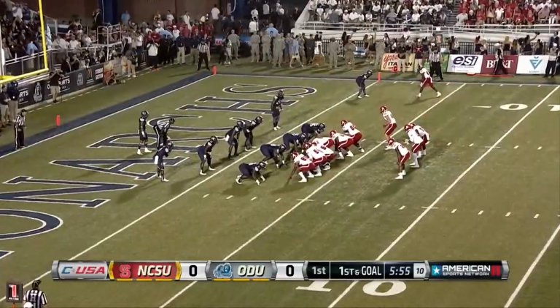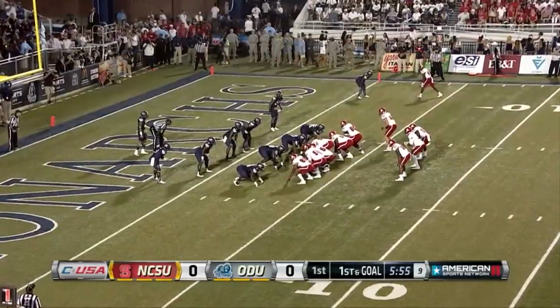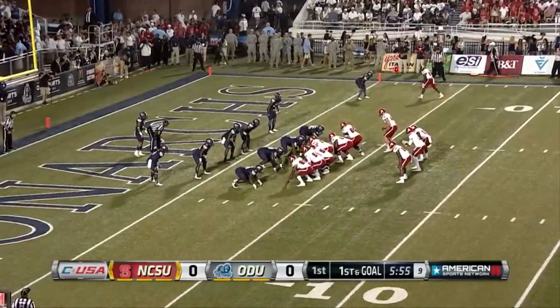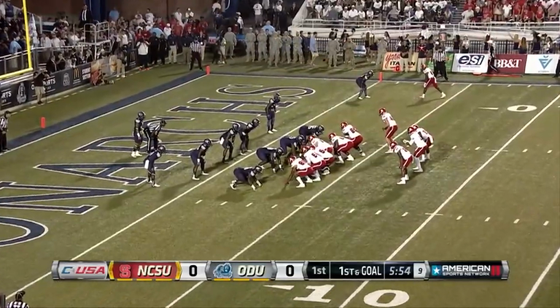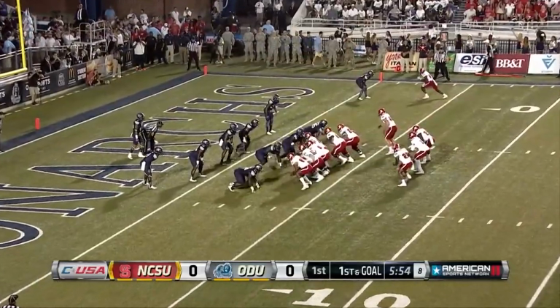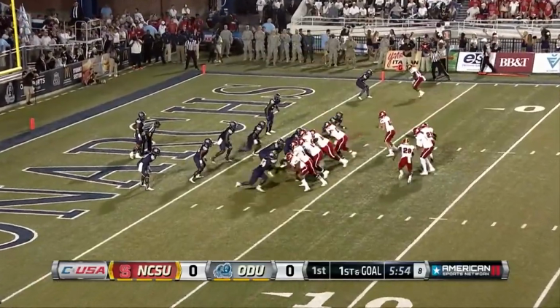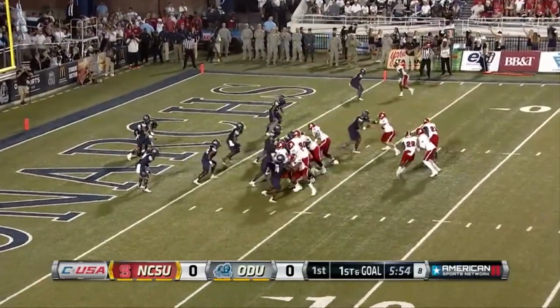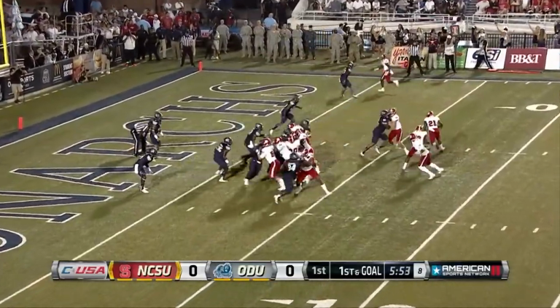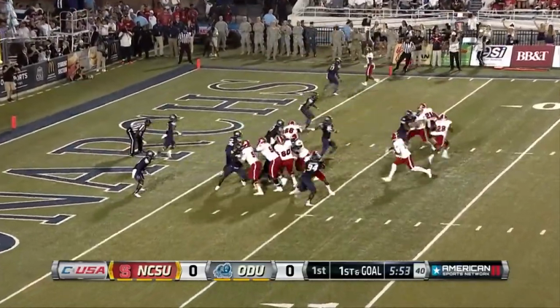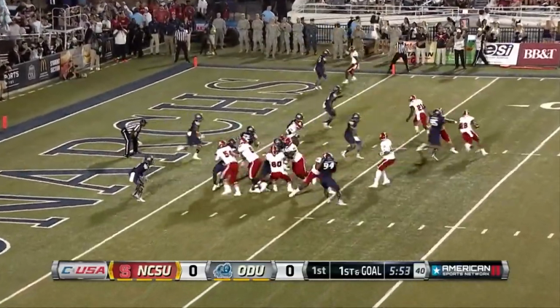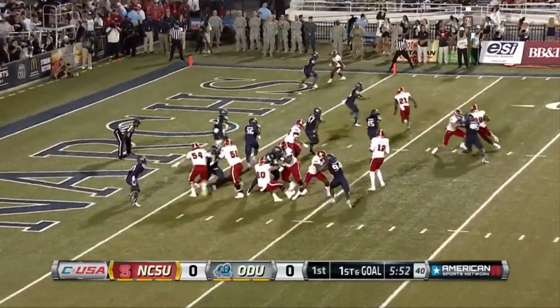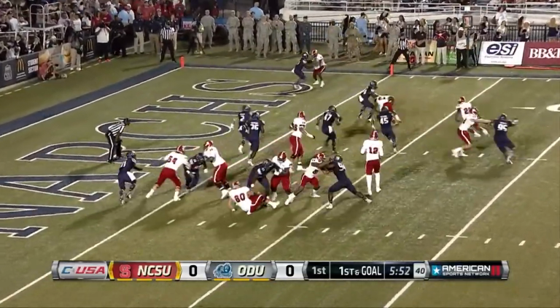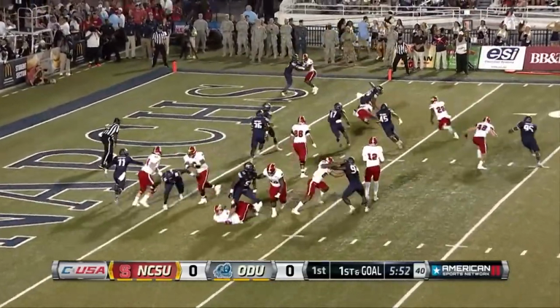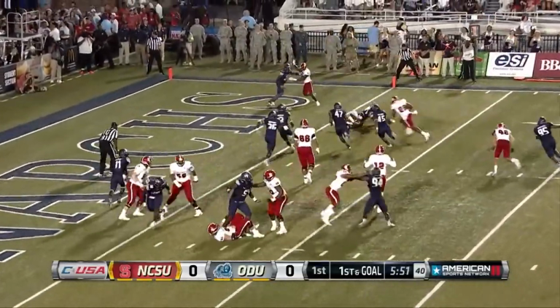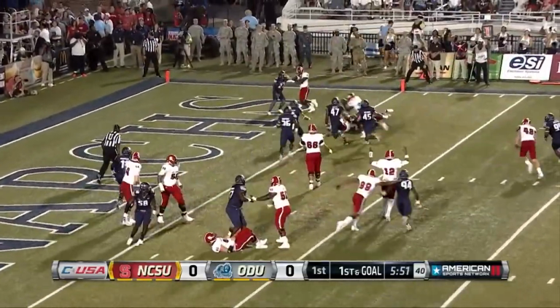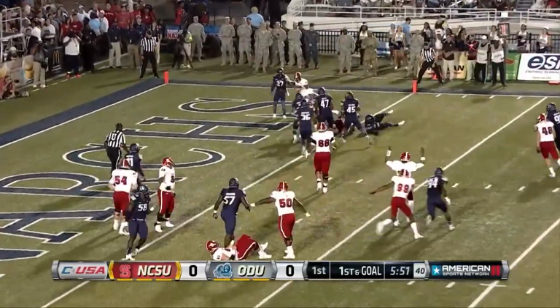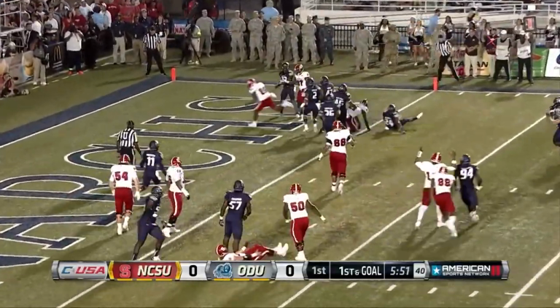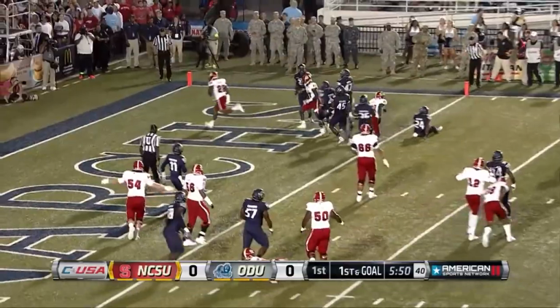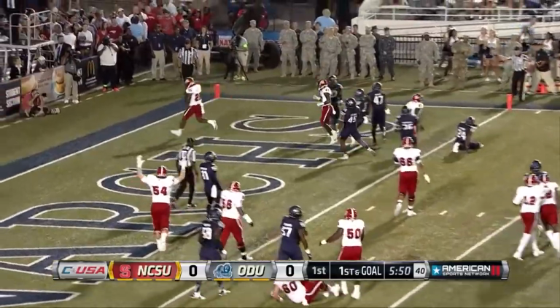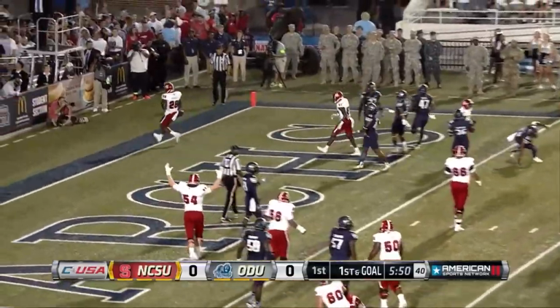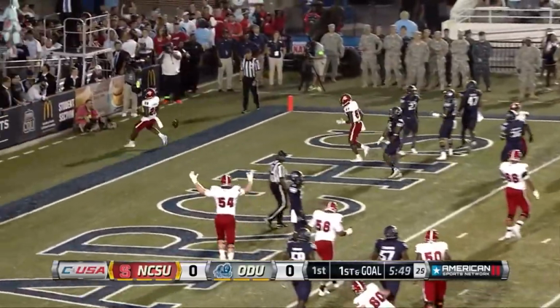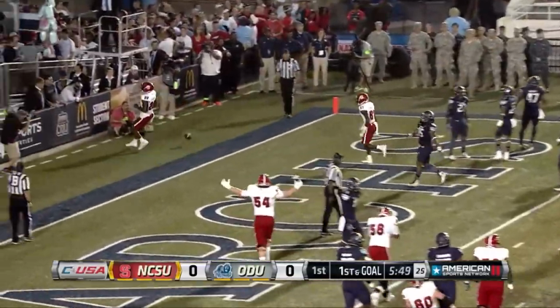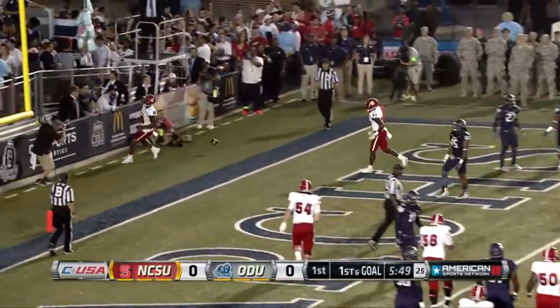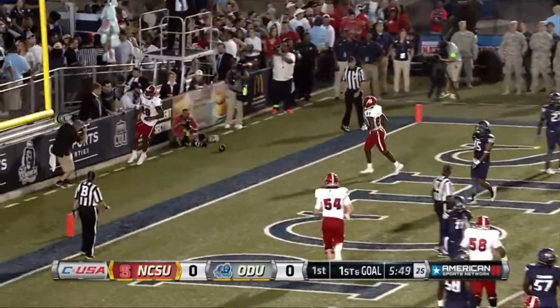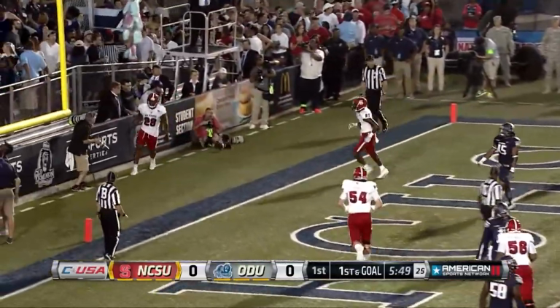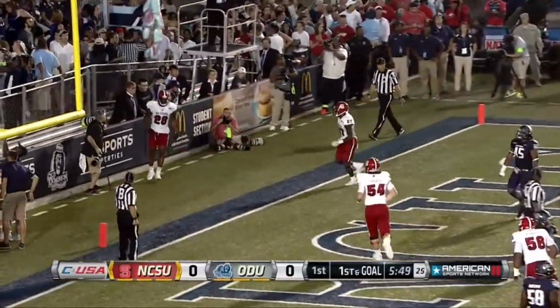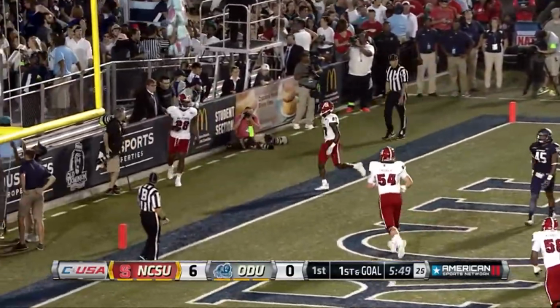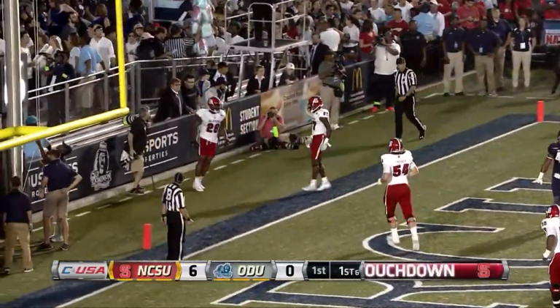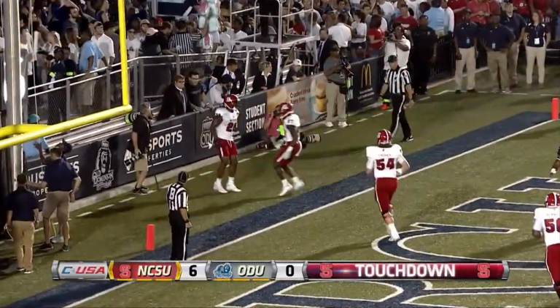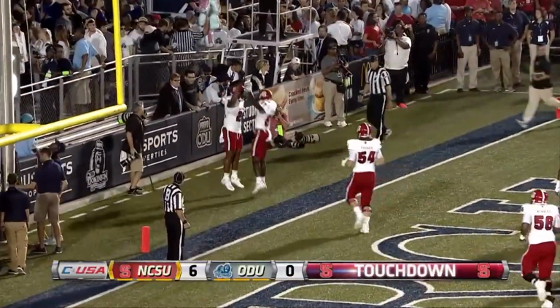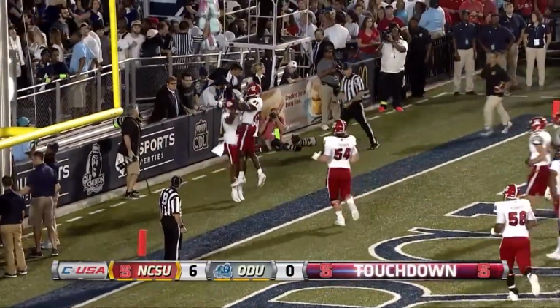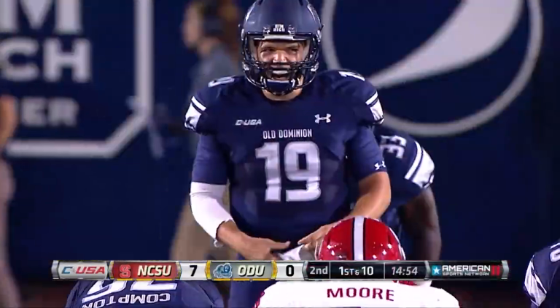And then they cap it off: Jalen Samuels from three yards out. A 15-play, 73-yard drive, eating up seven minutes and 42 seconds. 7-0, Pack.